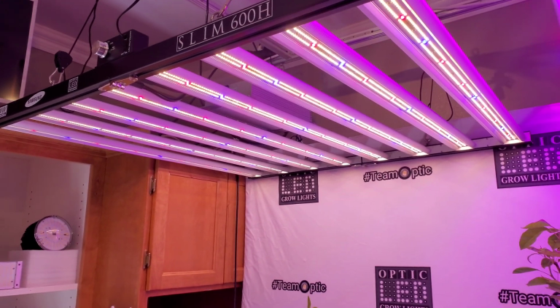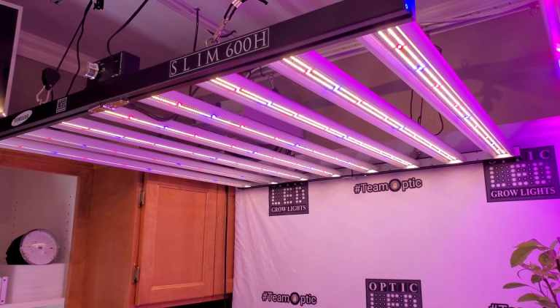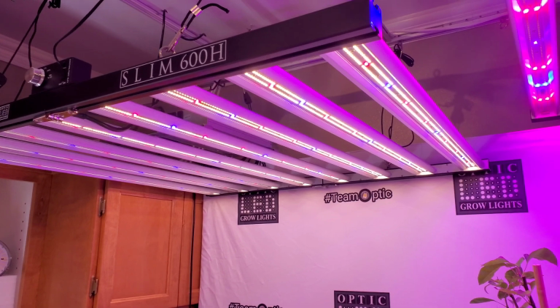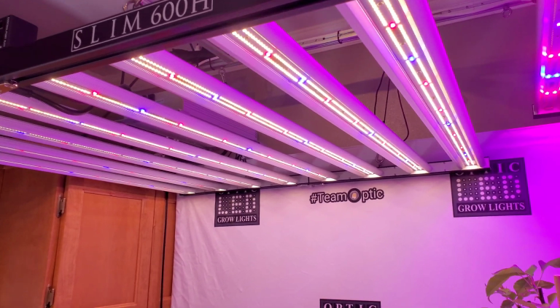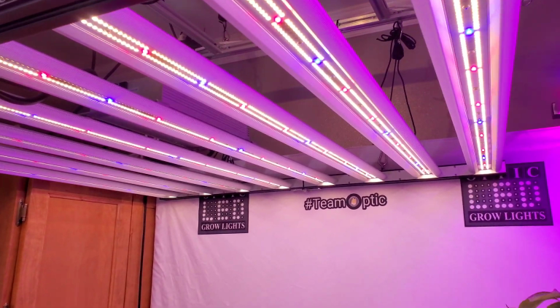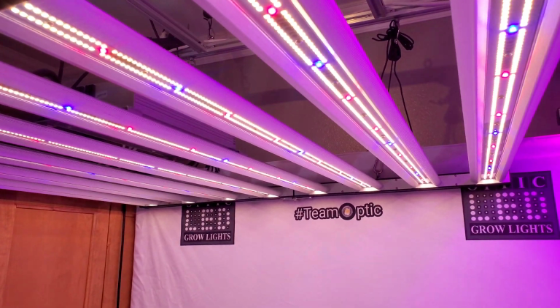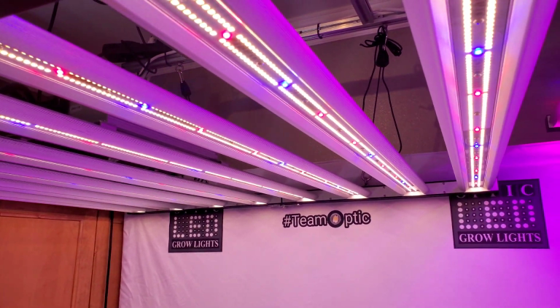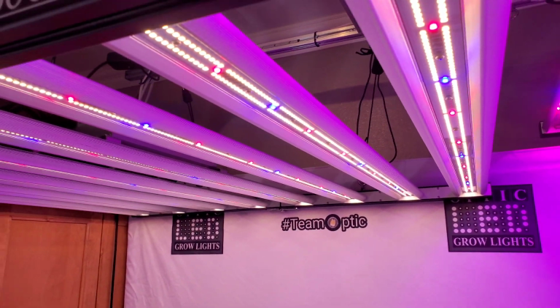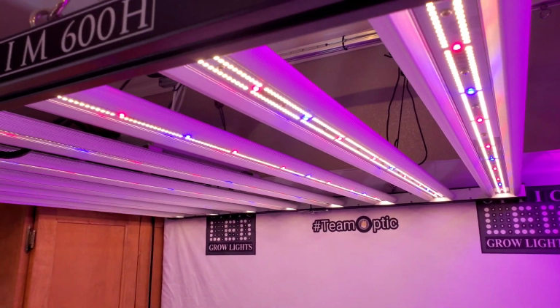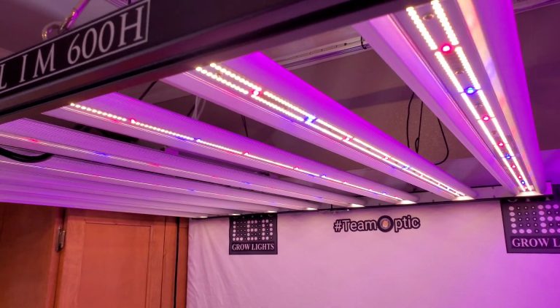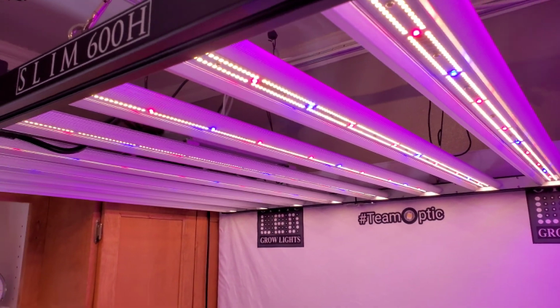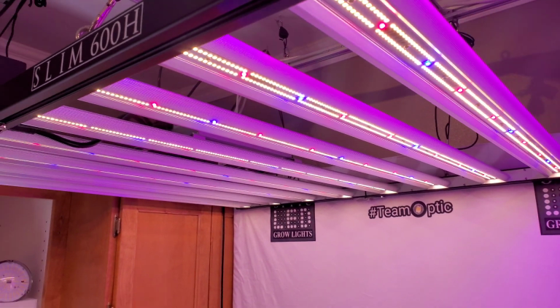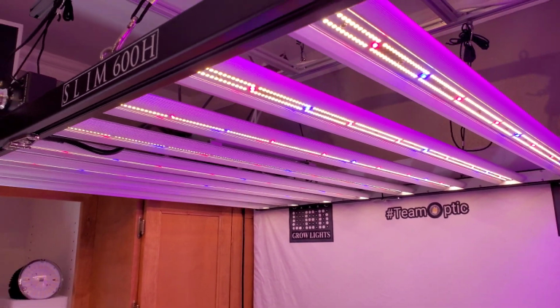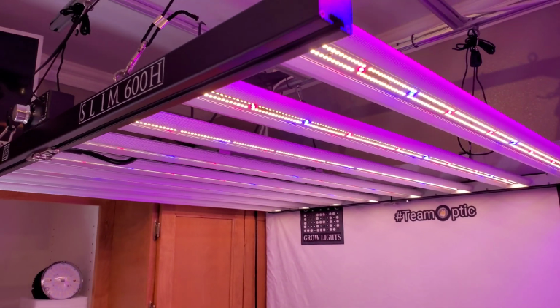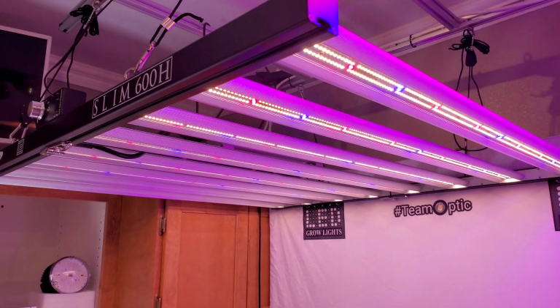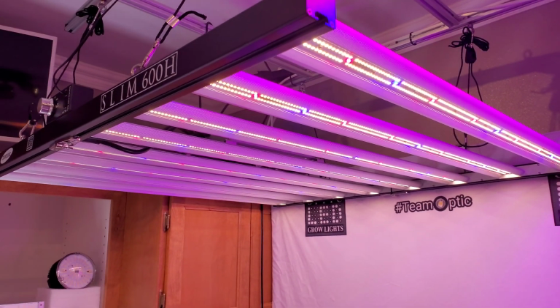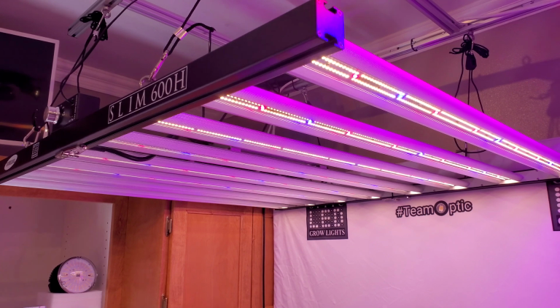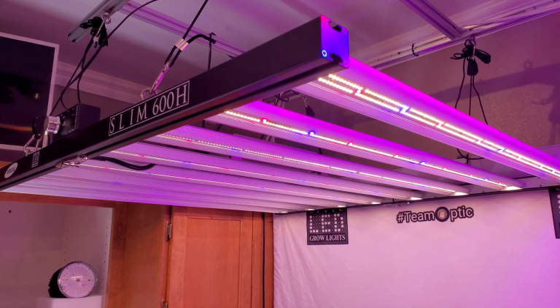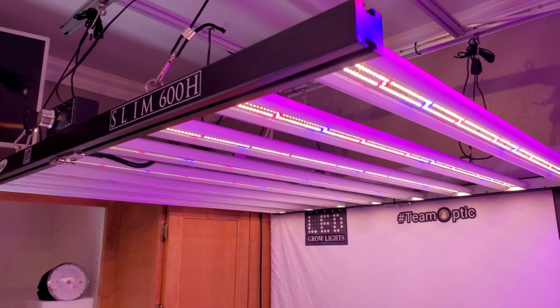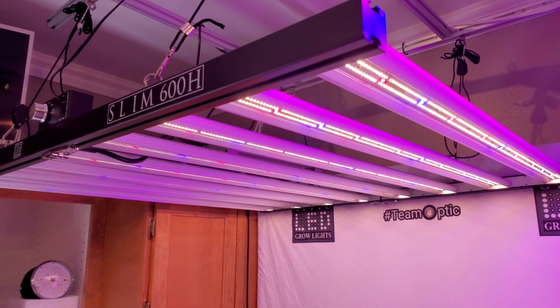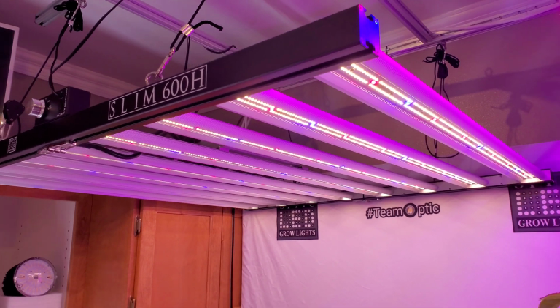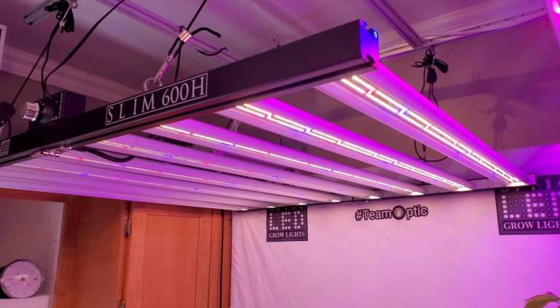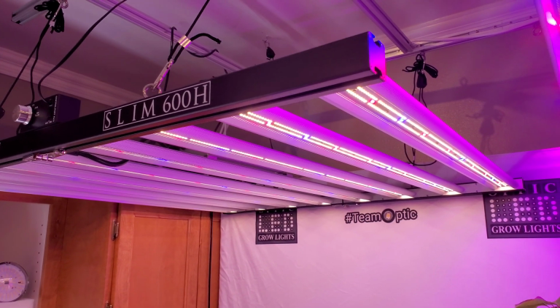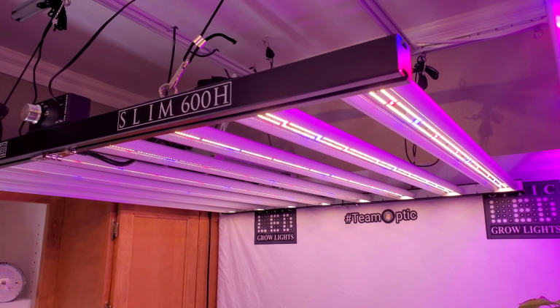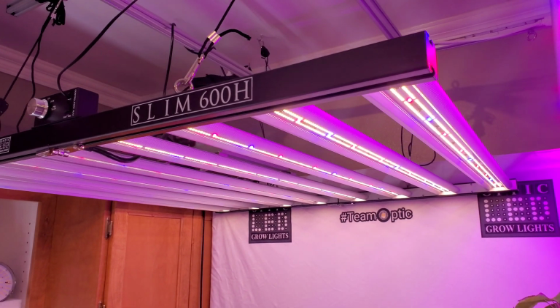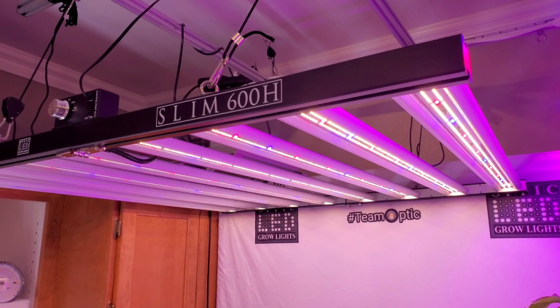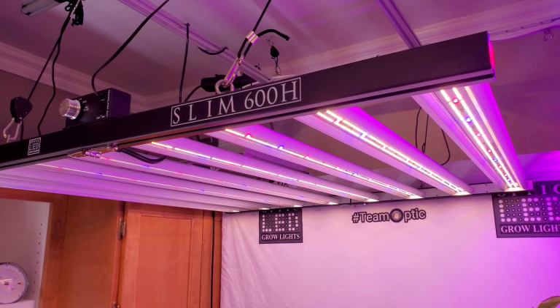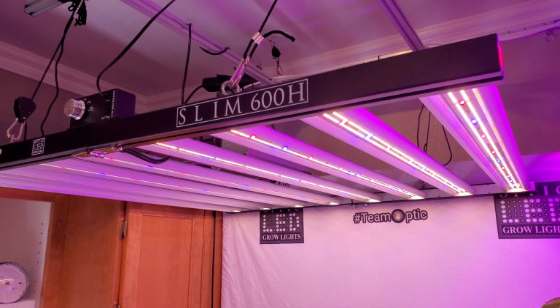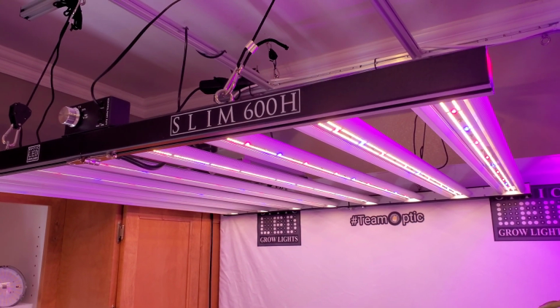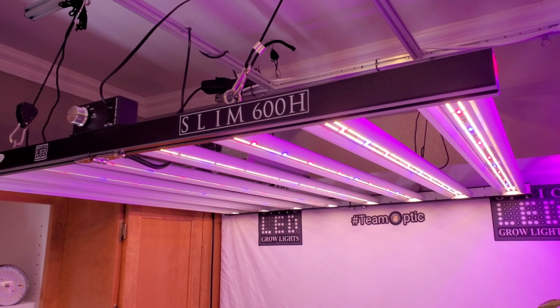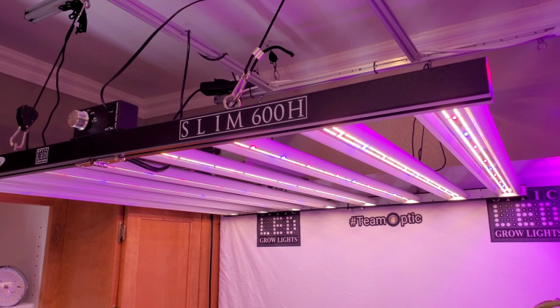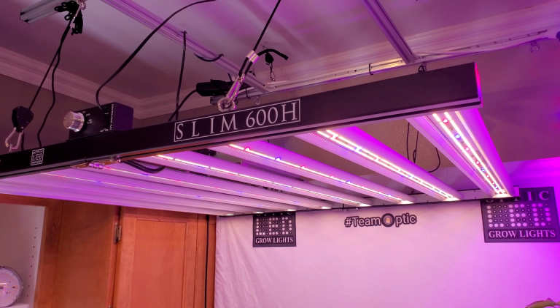The Slim 600H — take a look at that beauty. That light is only $1,100, and with your 'Go Big 100' discount code you're only going to pay a thousand bucks for it.